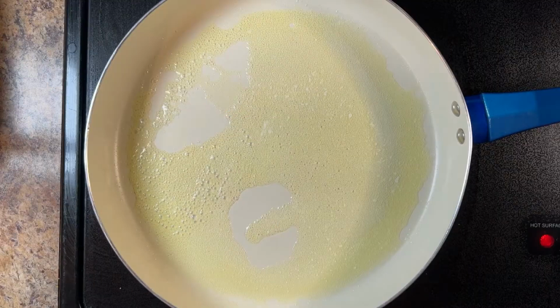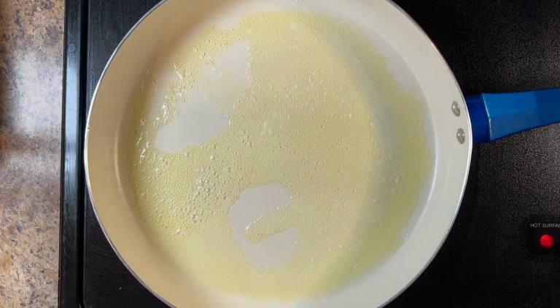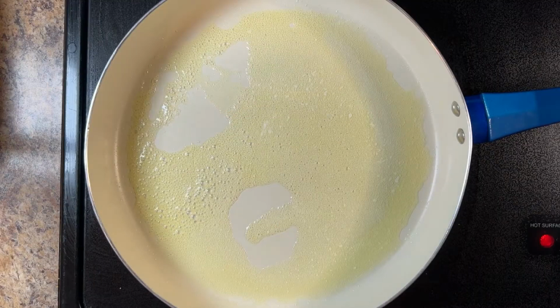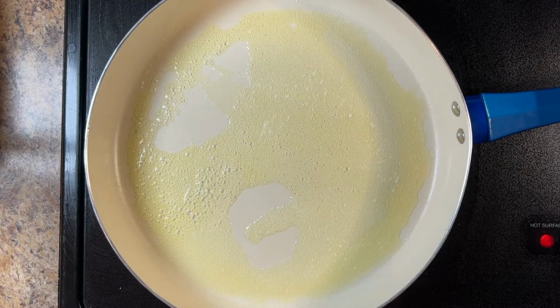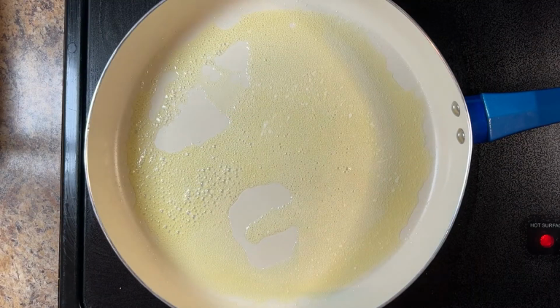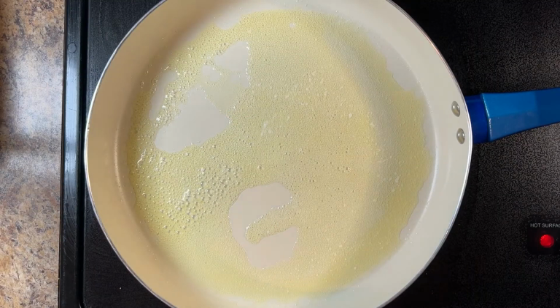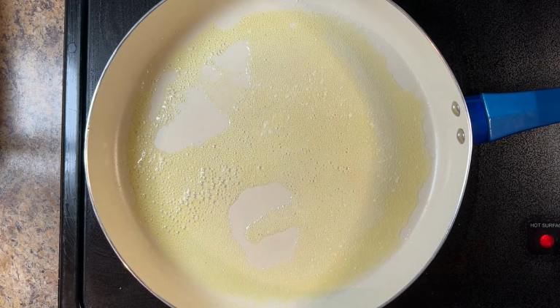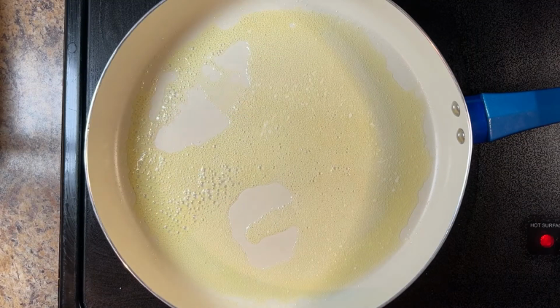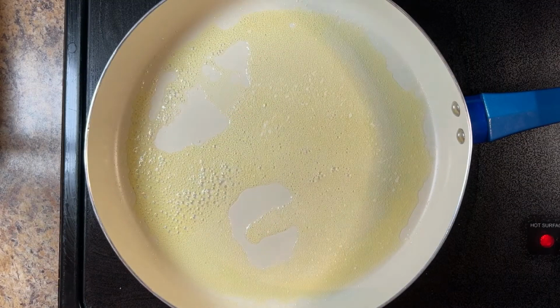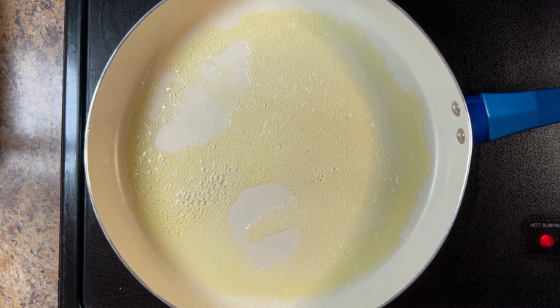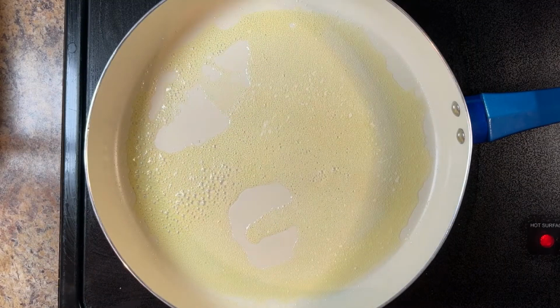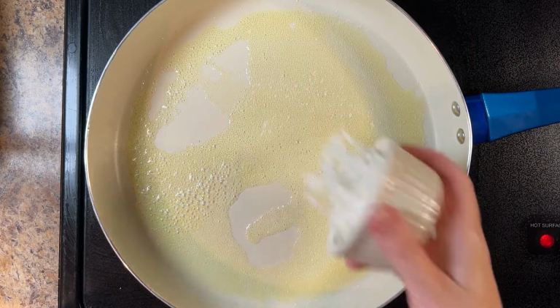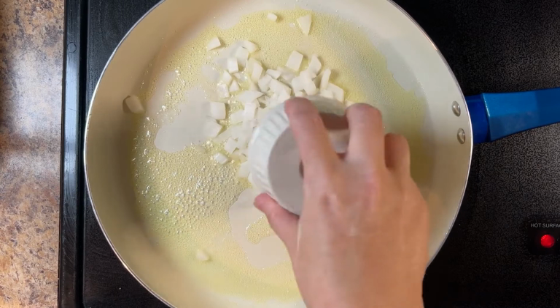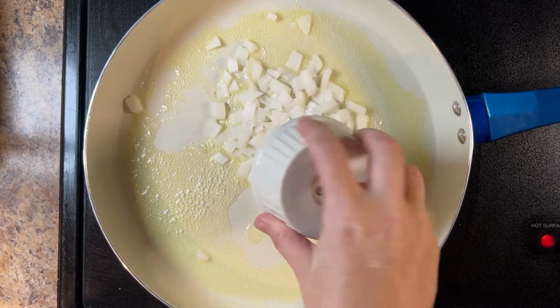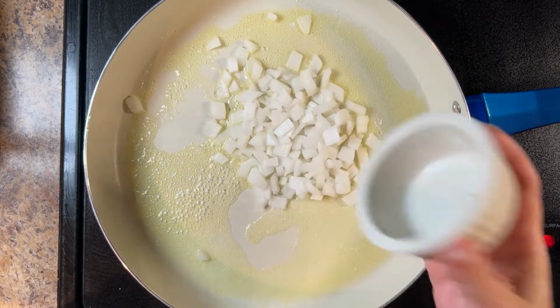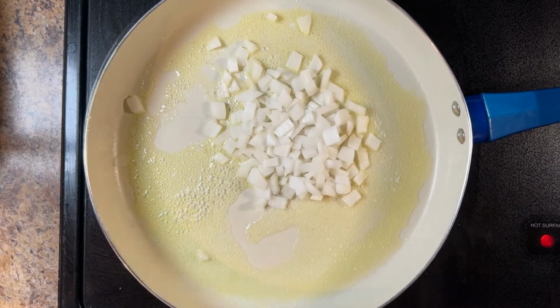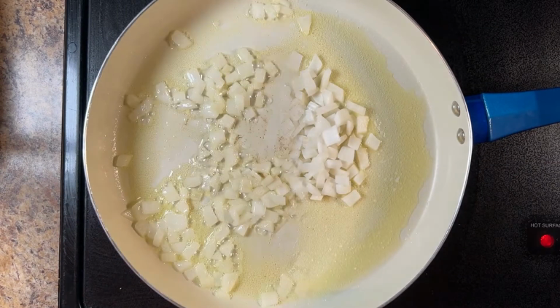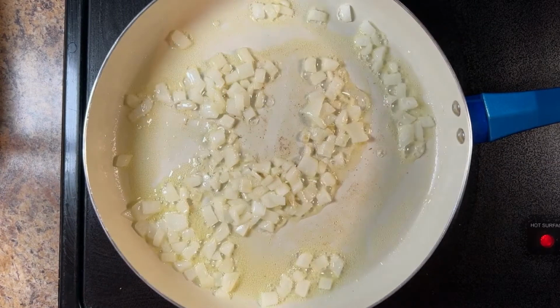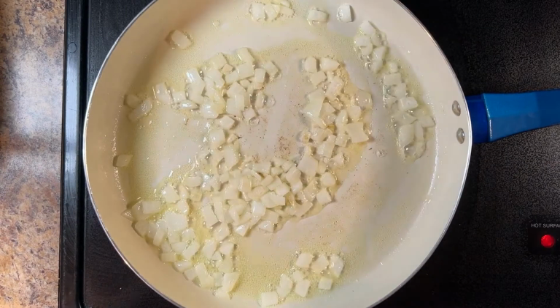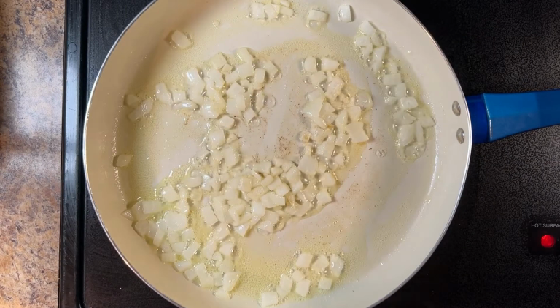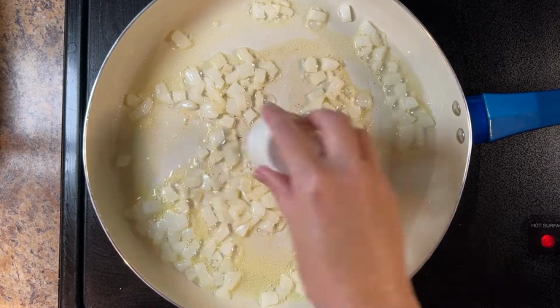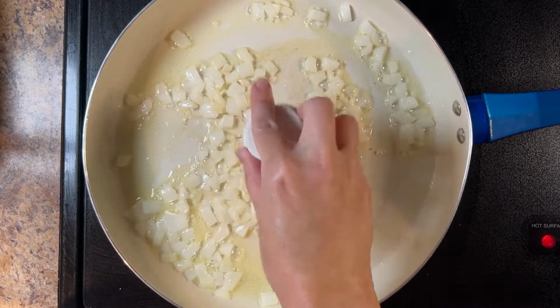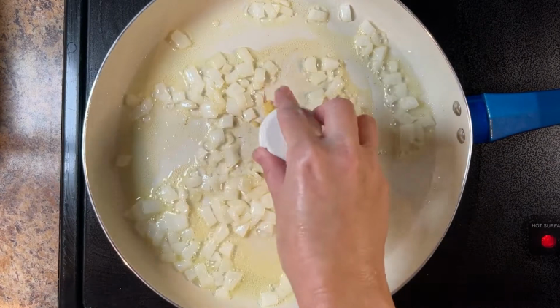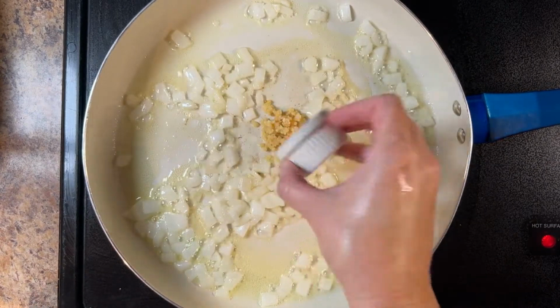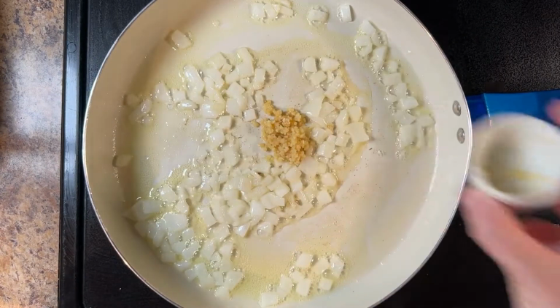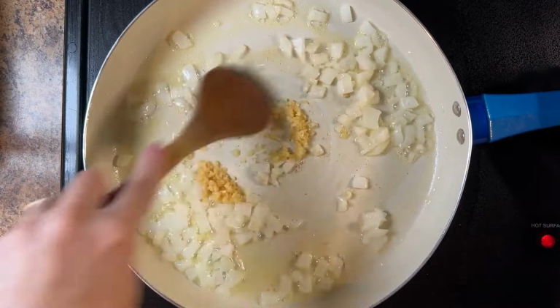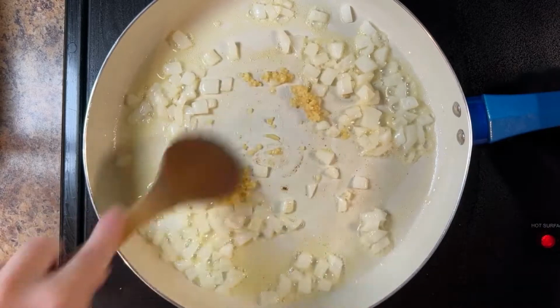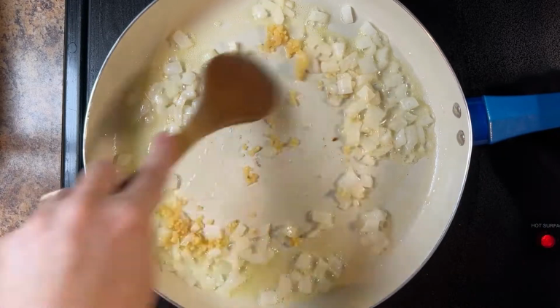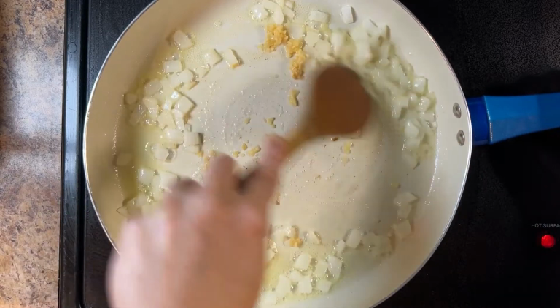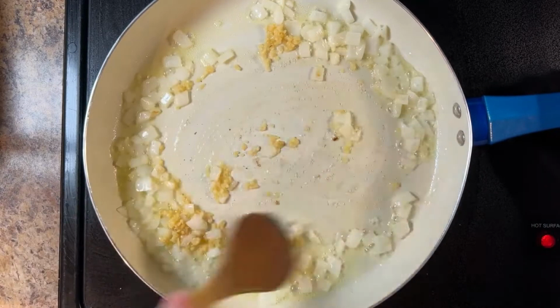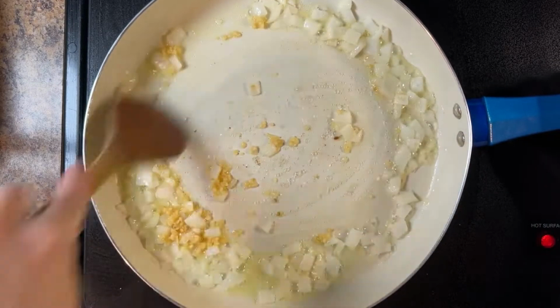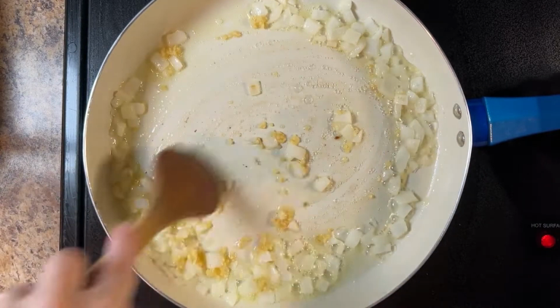Melt two tablespoons of unsalted butter in a large saucepan over medium heat. Add half a cup of diced onion and saute until the onion is tender, about five minutes. Add two teaspoons of minced garlic and saute for an additional 30 seconds.